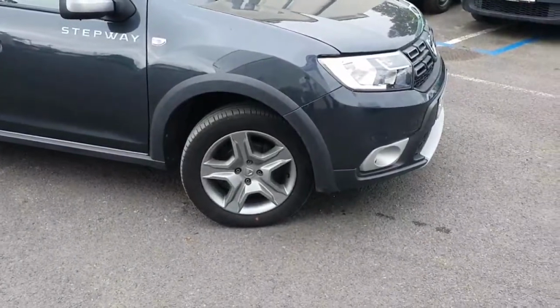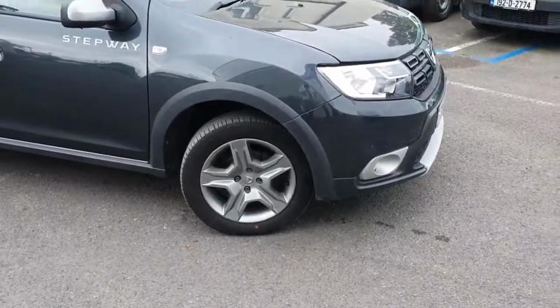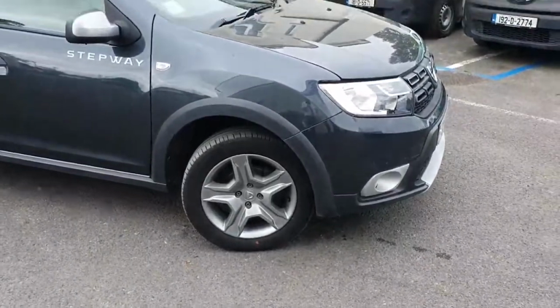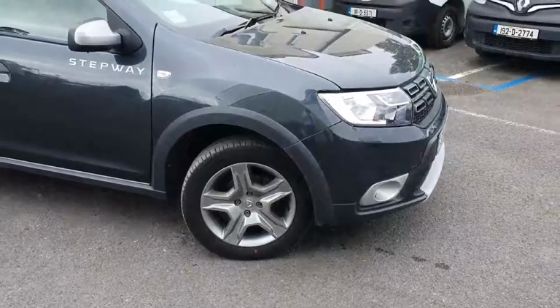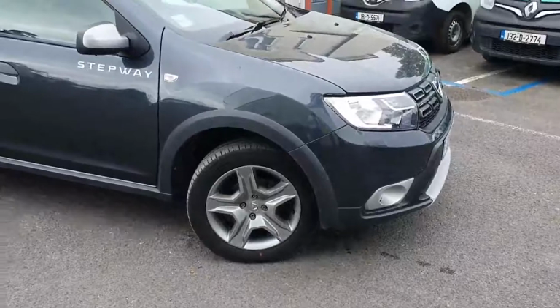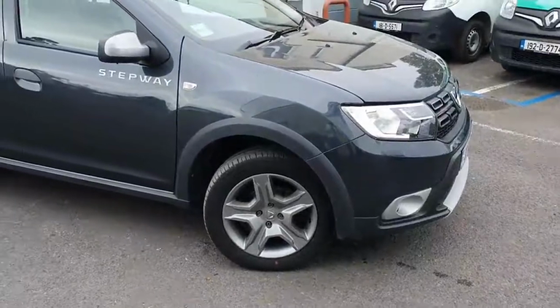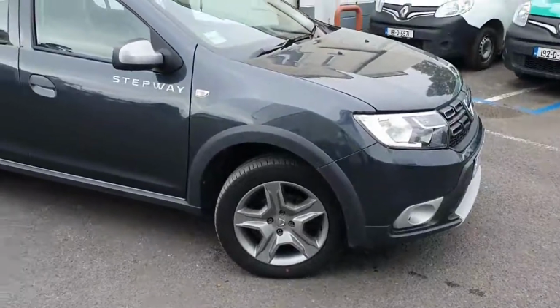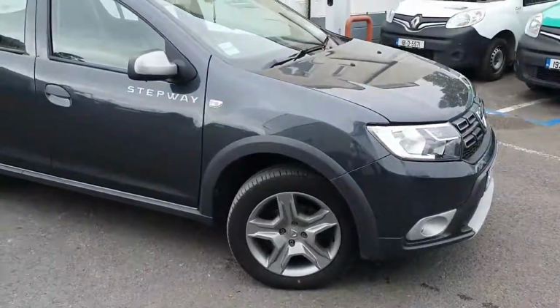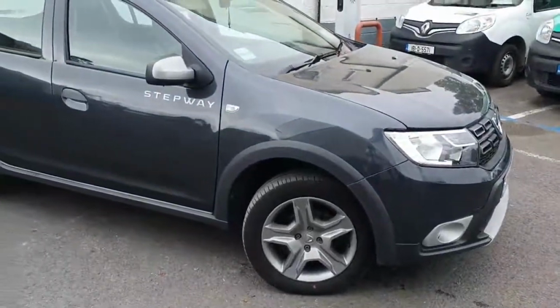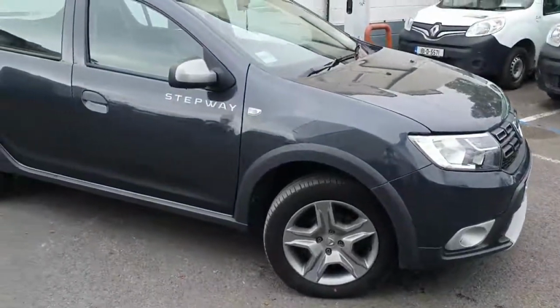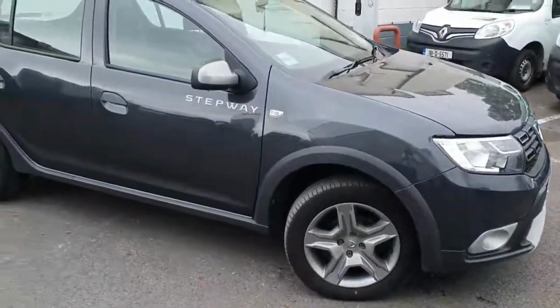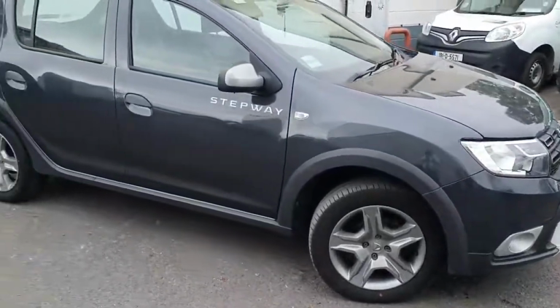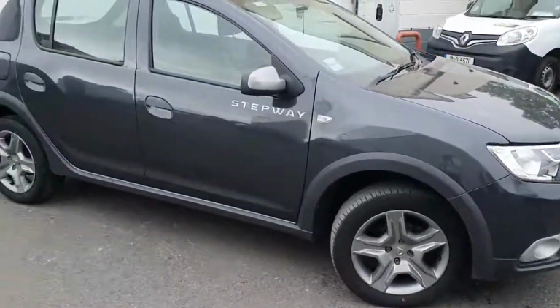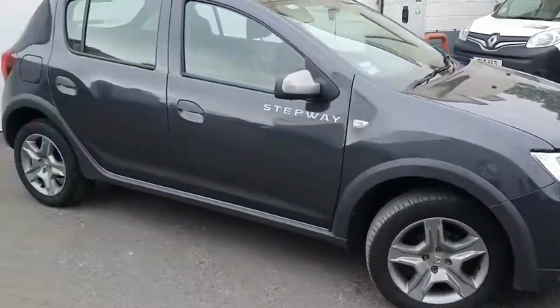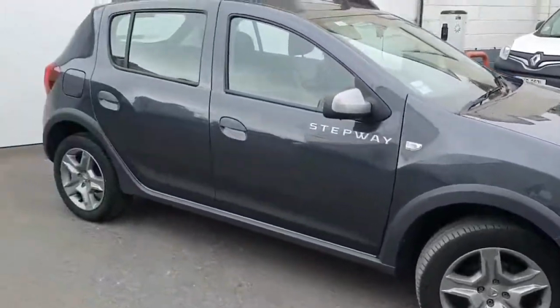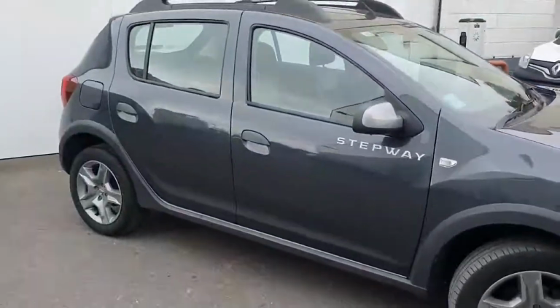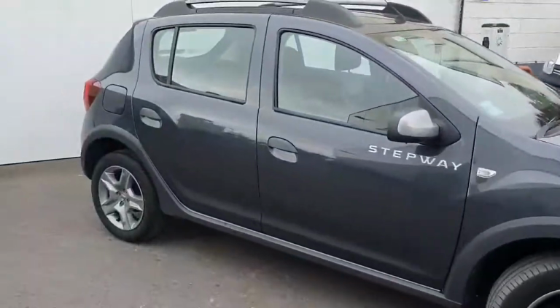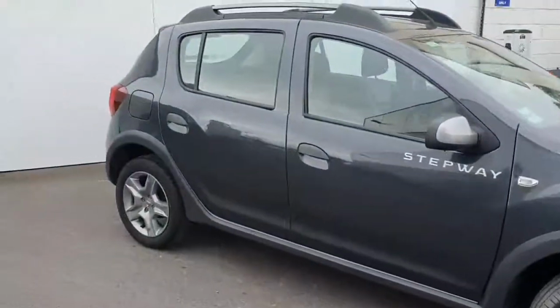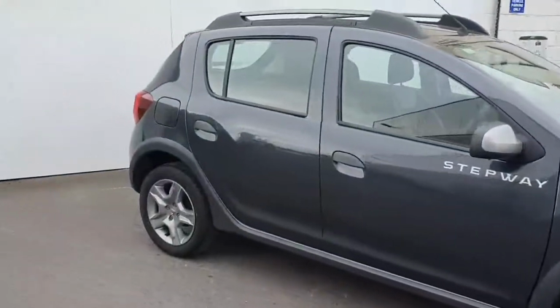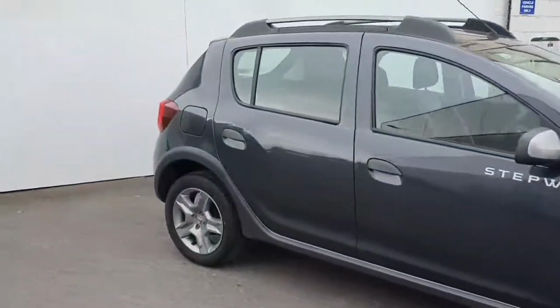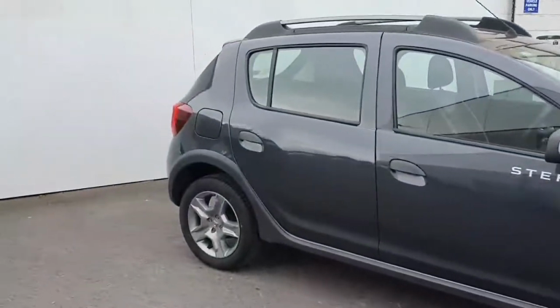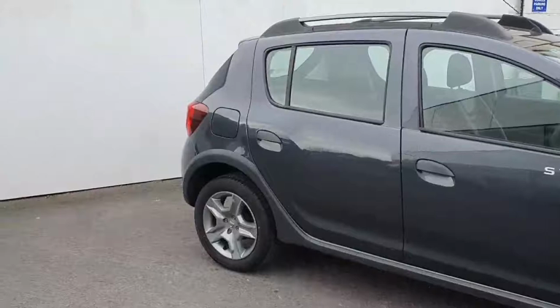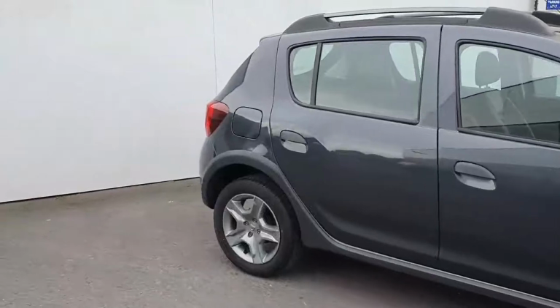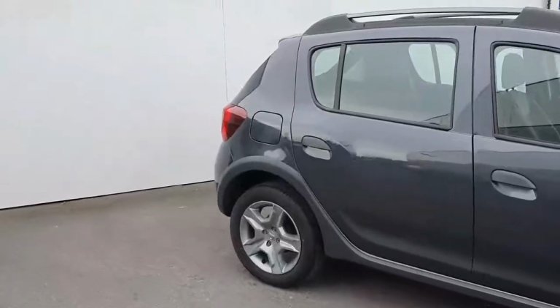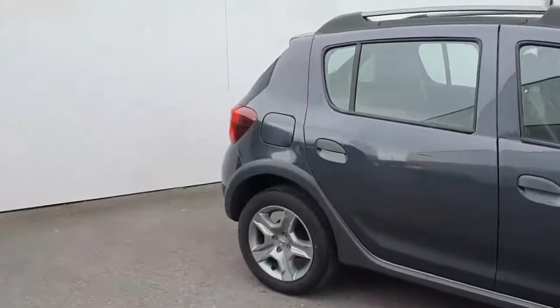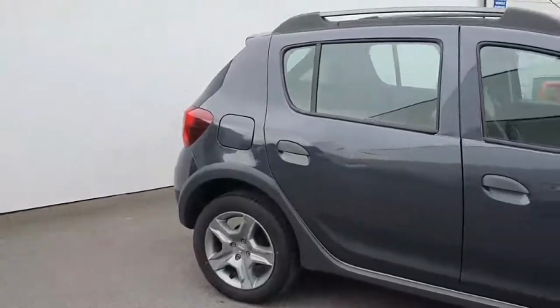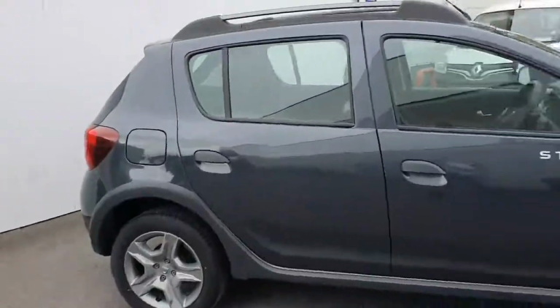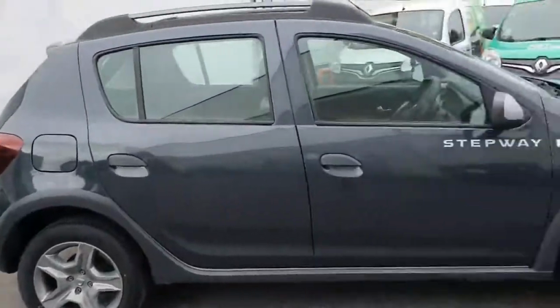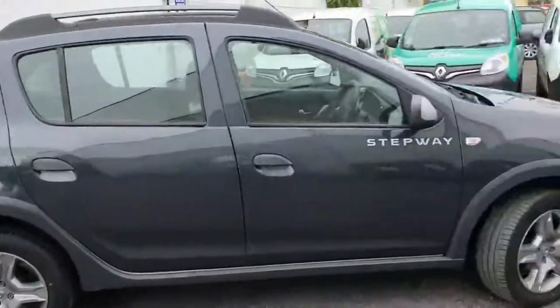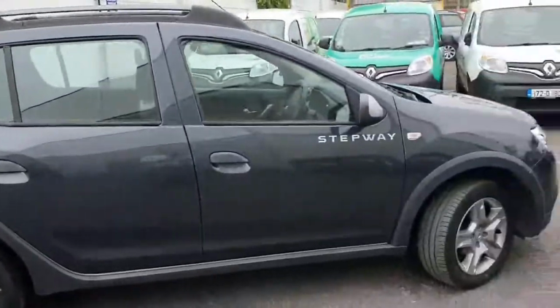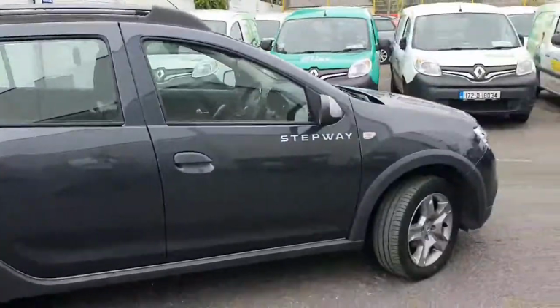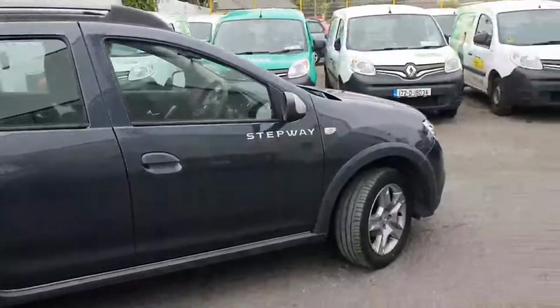Good morning, Peter here in Germany Motors and Bordleash. I just want to give you a quick run through the 2020 Dacia Stepway Signature, and it's the TC90.